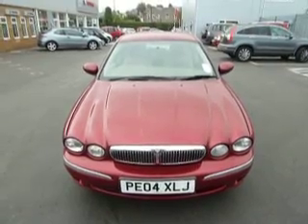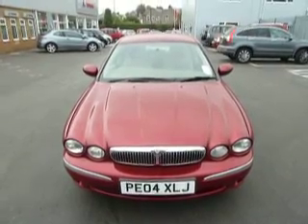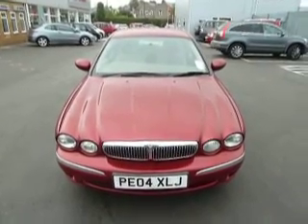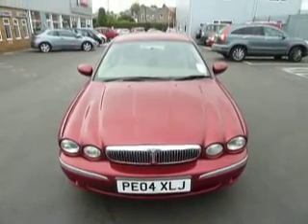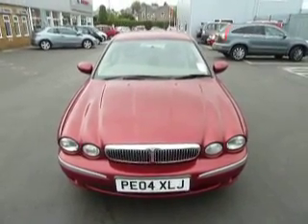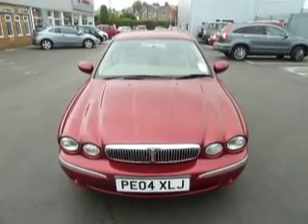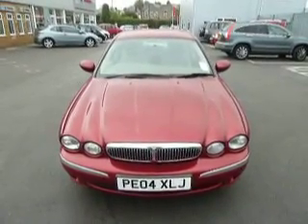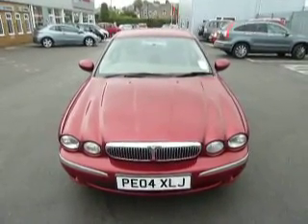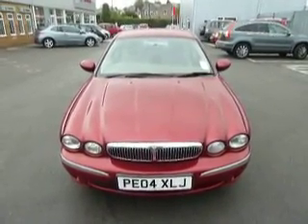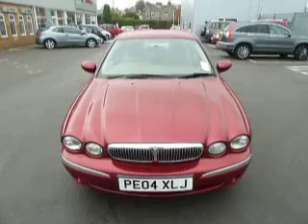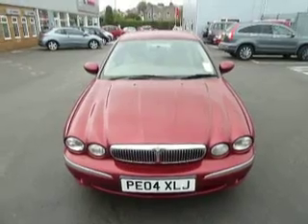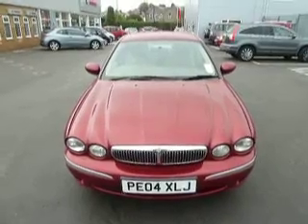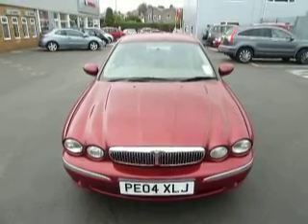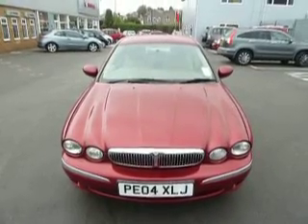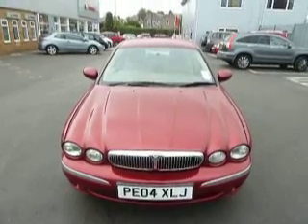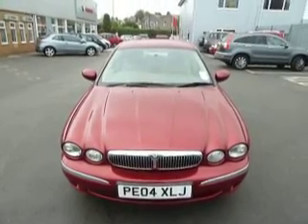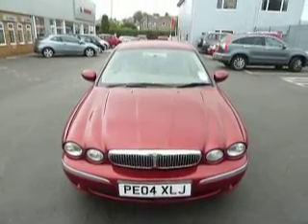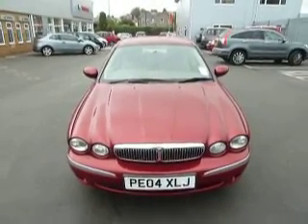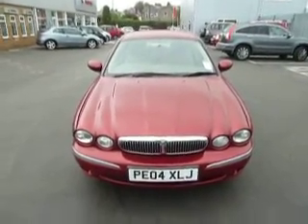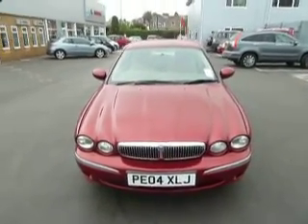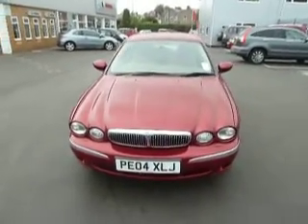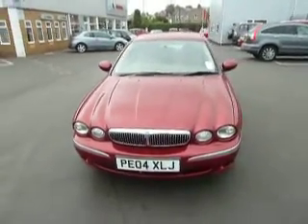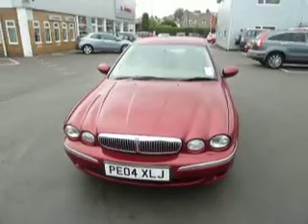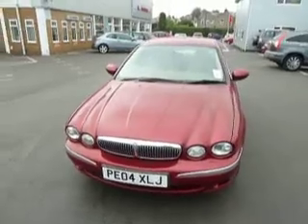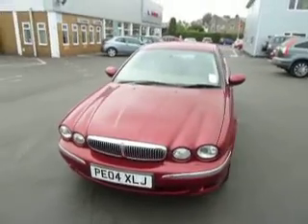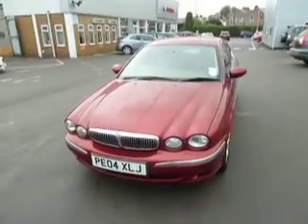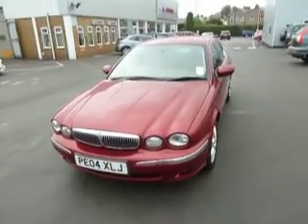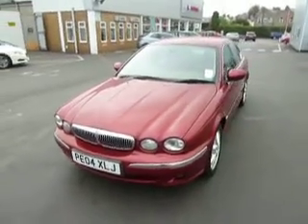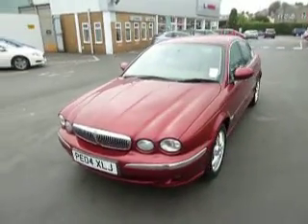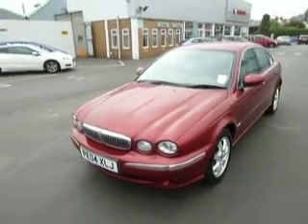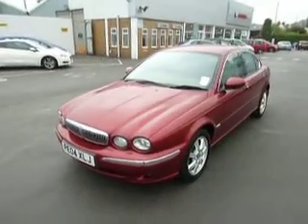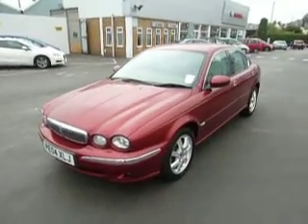Hello and welcome to JT Hughes on Aussie Street. I'm Ryan and today we're looking at this Jaguar X-Type 5-door. This car is an O4 registered vehicle and for the age is in superb condition.